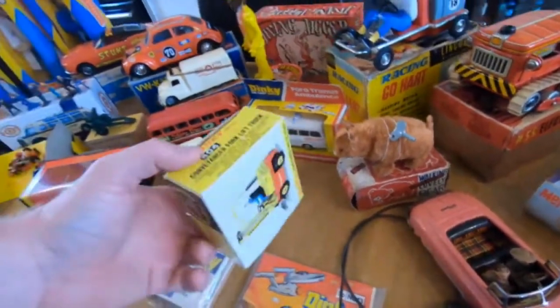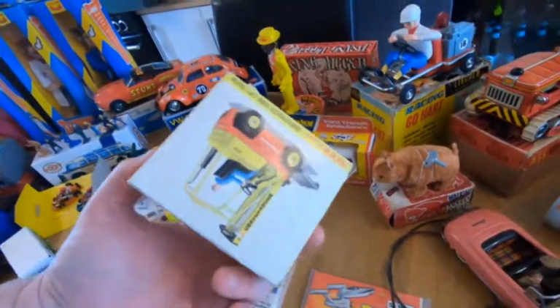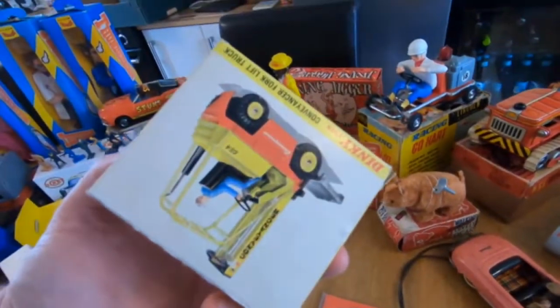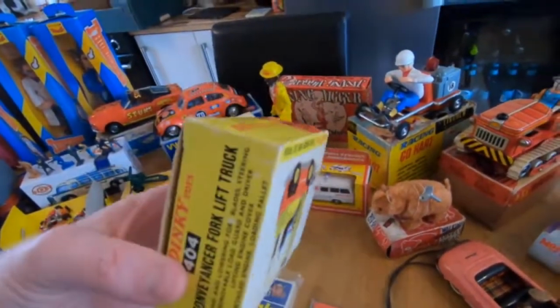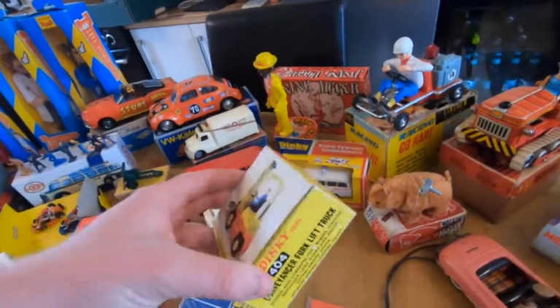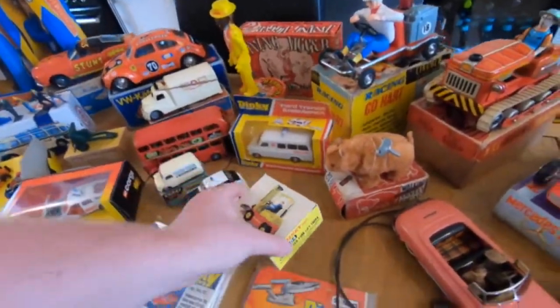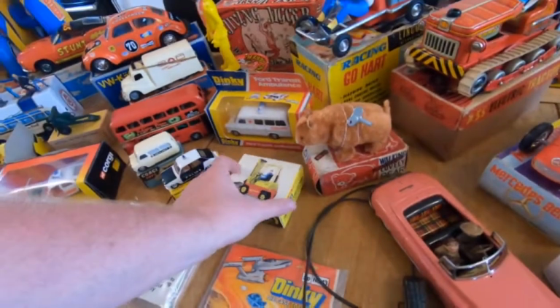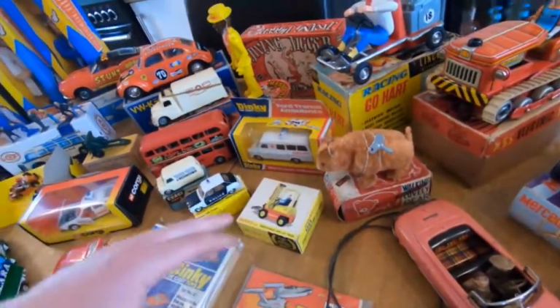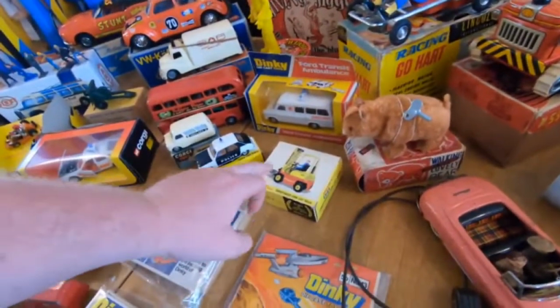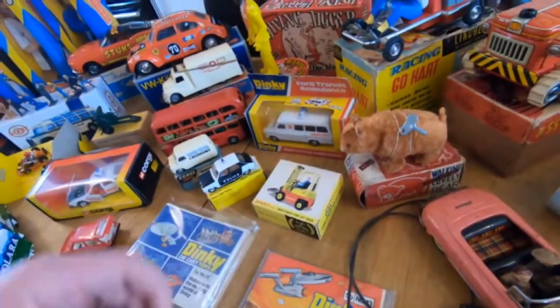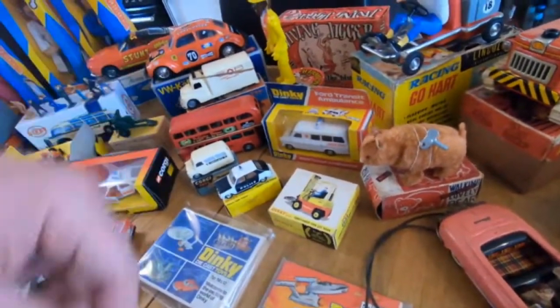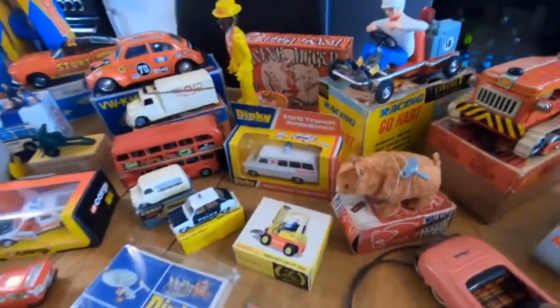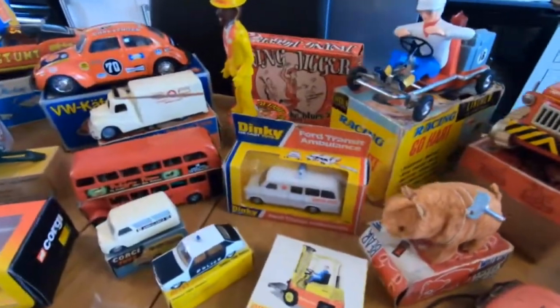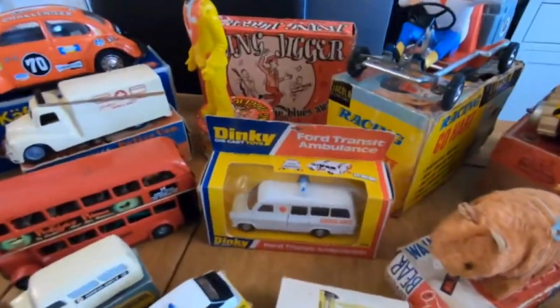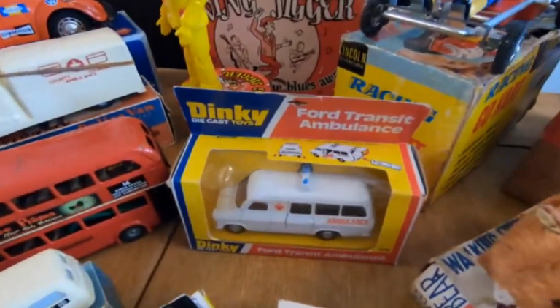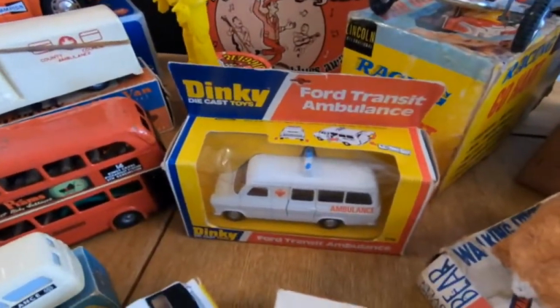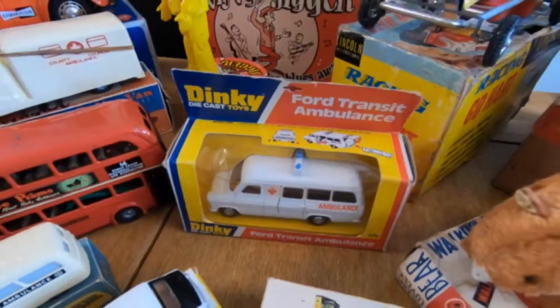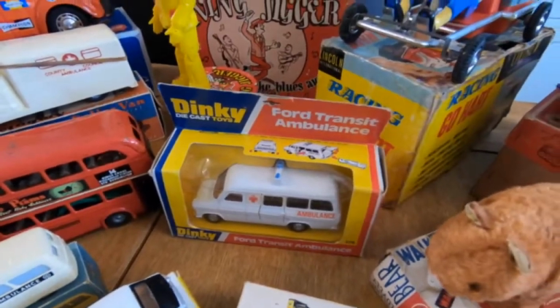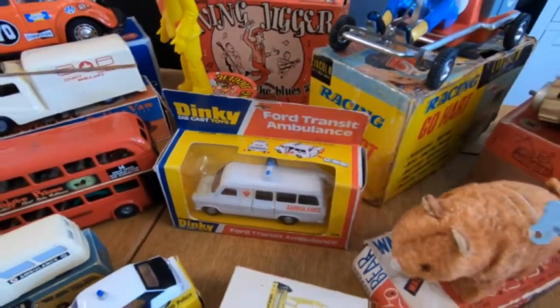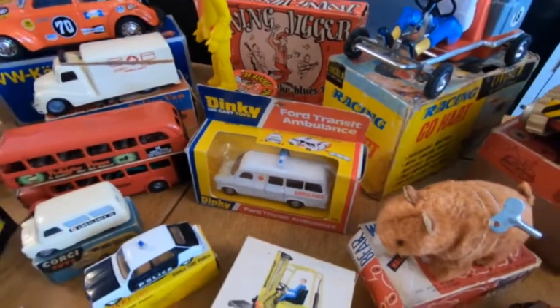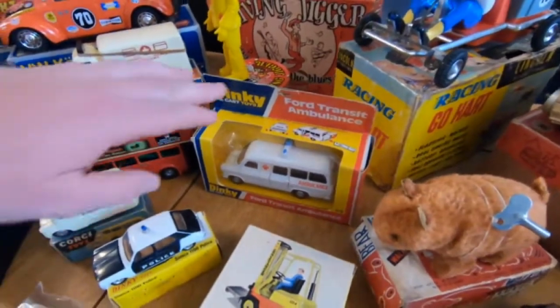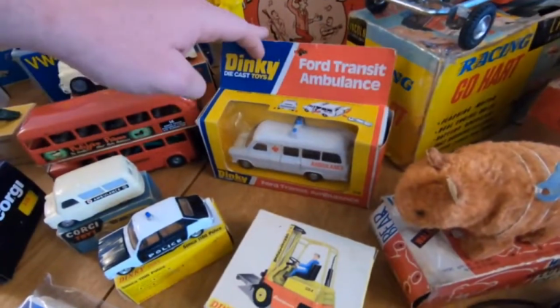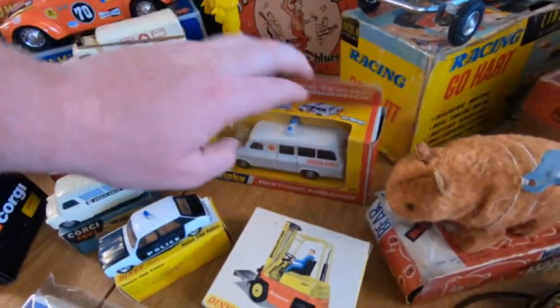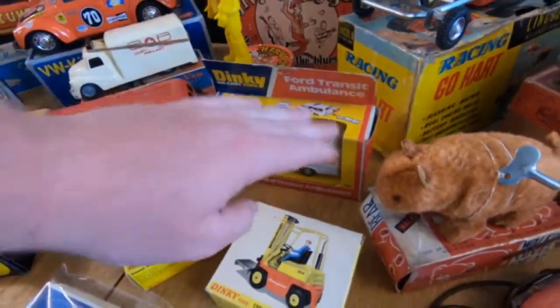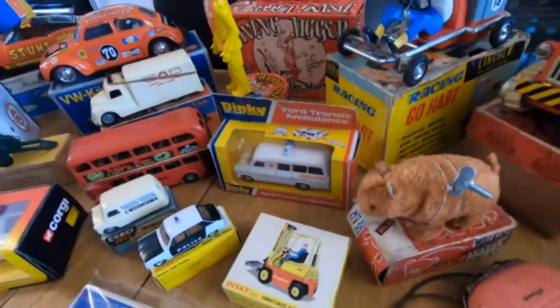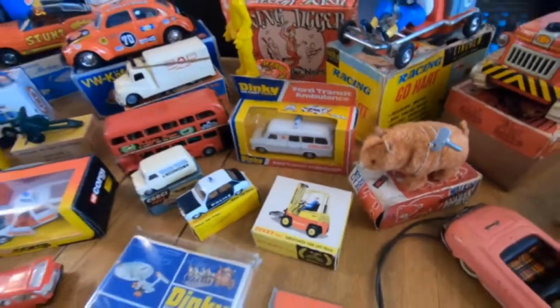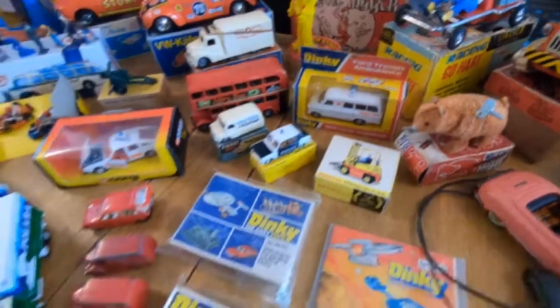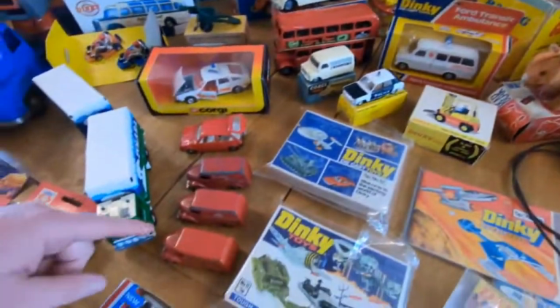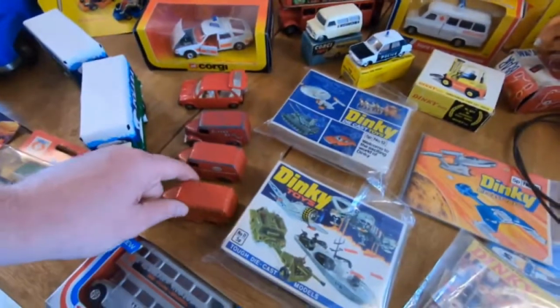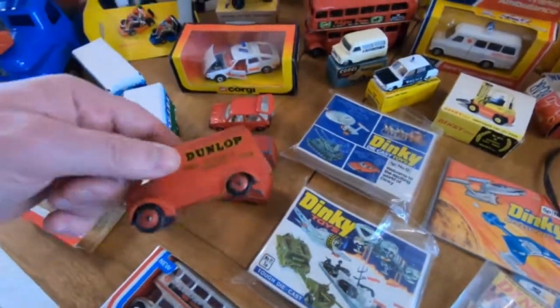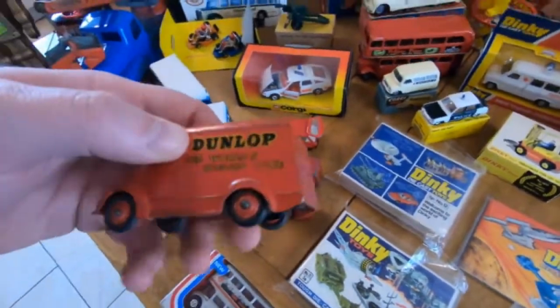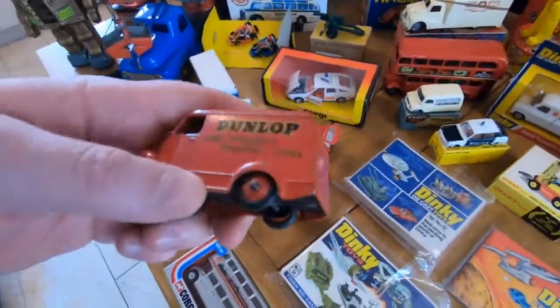Dinky forklift — just recently sold one of these, wasn't even as good as this. This is absolutely mint, complete with paperwork, with the little pallet and everything on there. We've got a Dinky ambulance as well, absolutely mint in the box — a bit of wear on the box but it's all there, nice colouring, no sun fading.